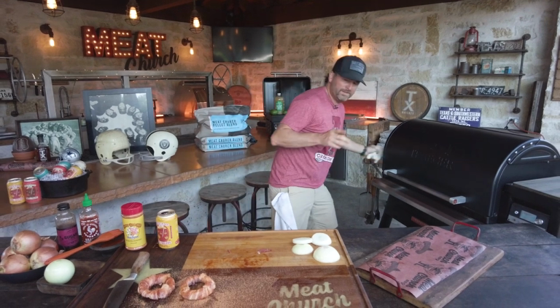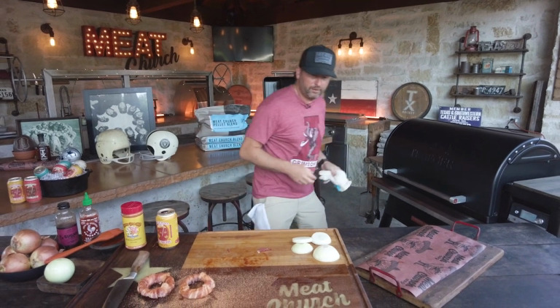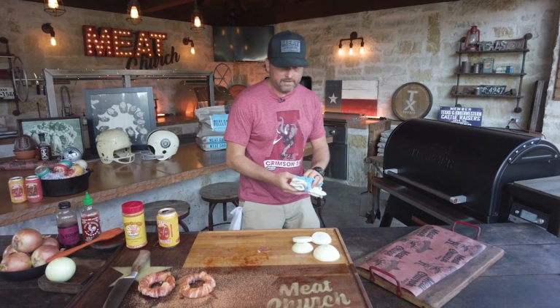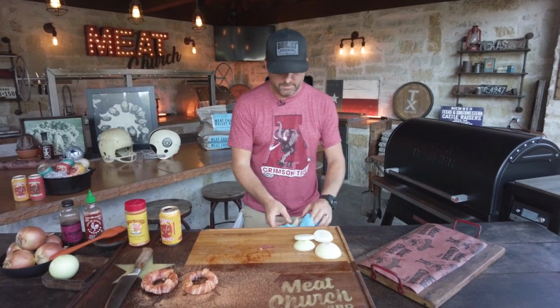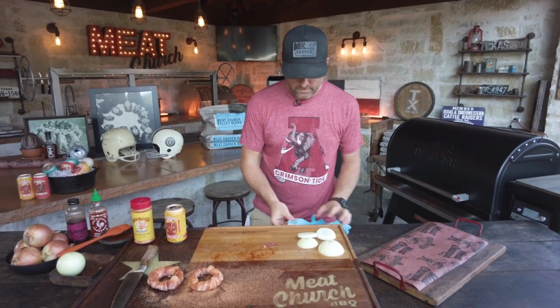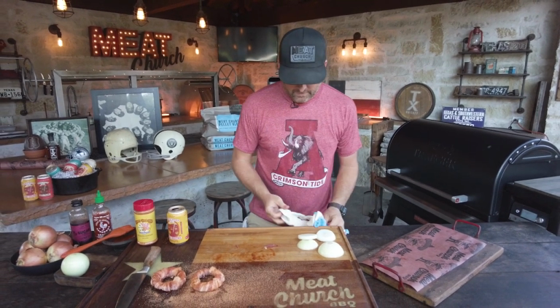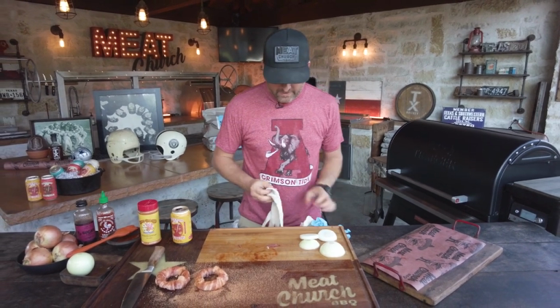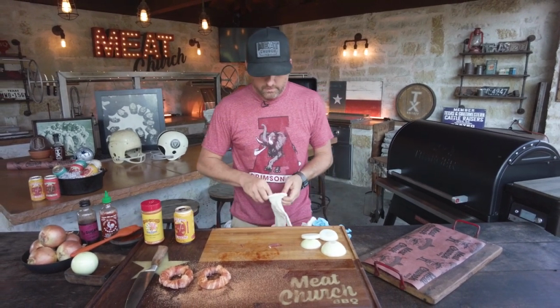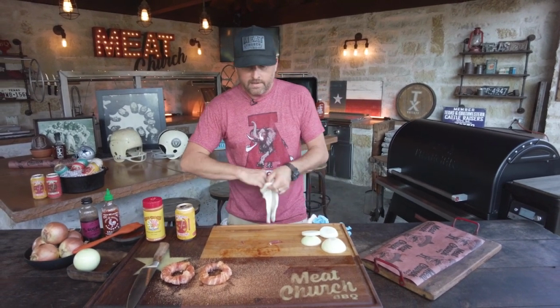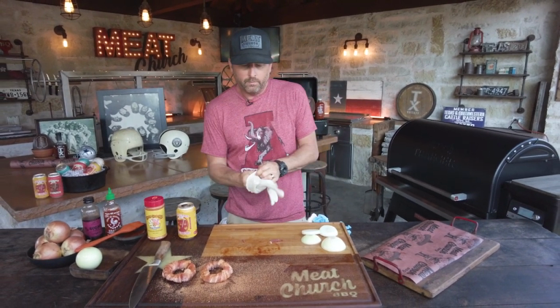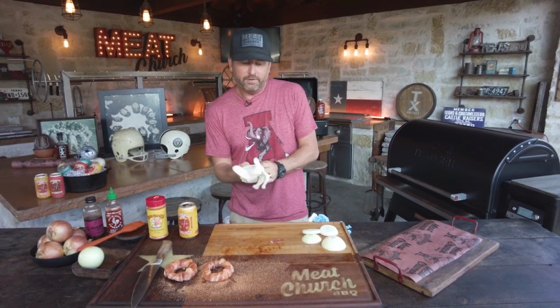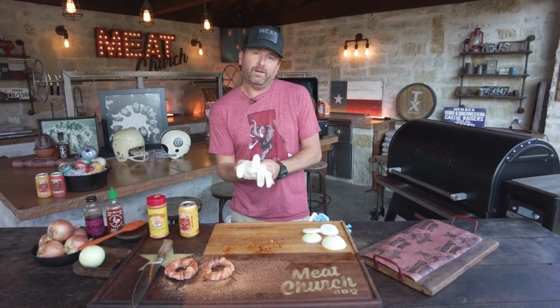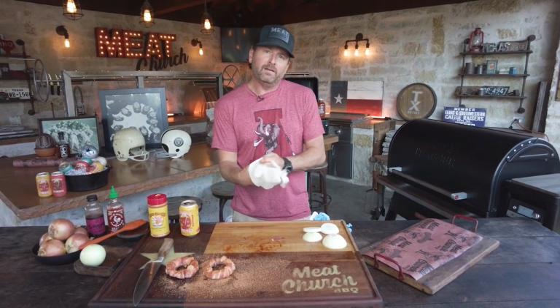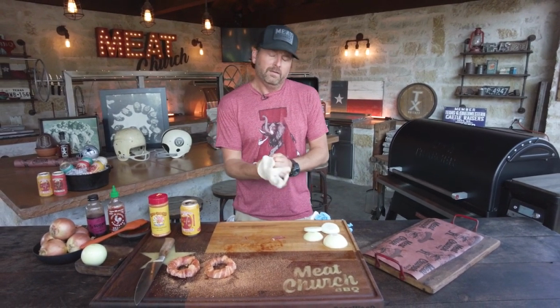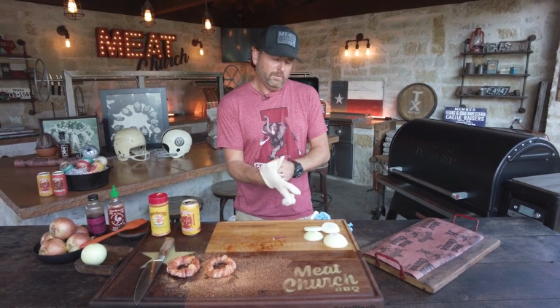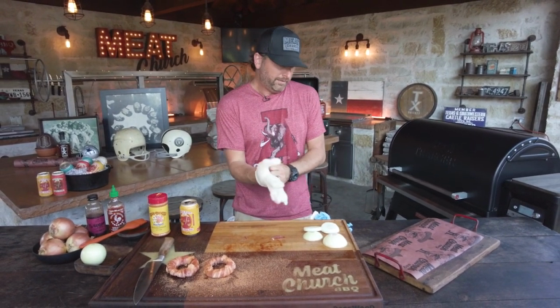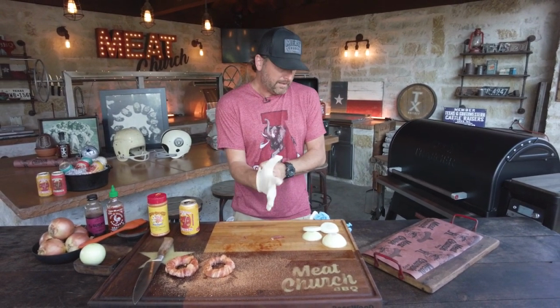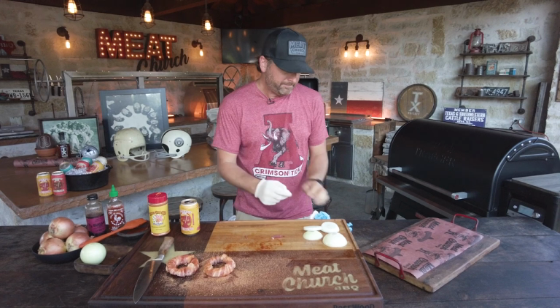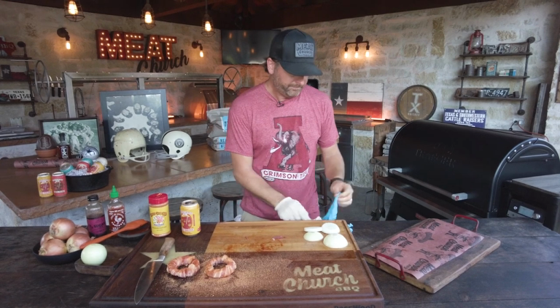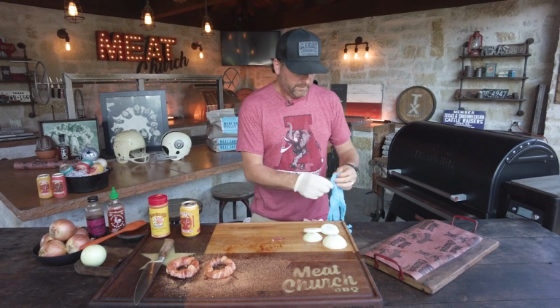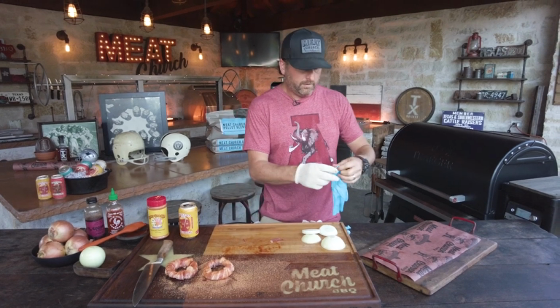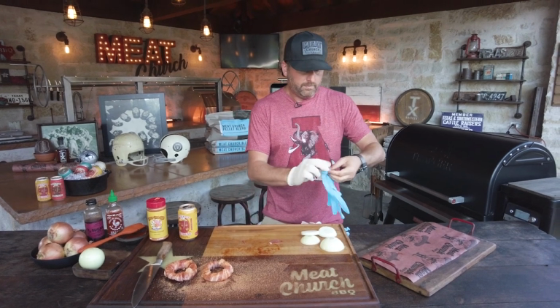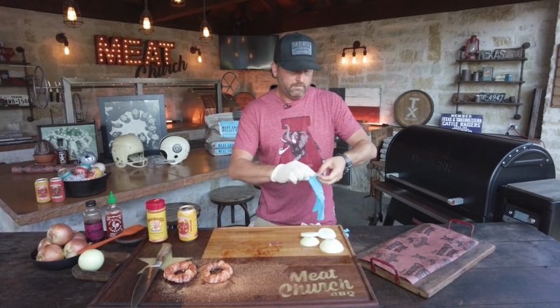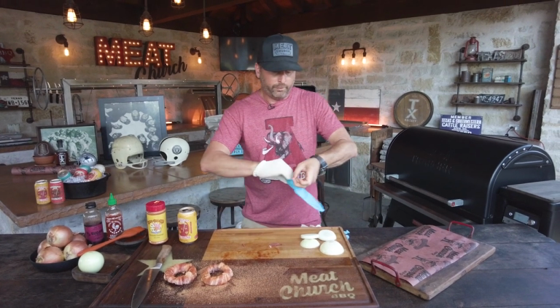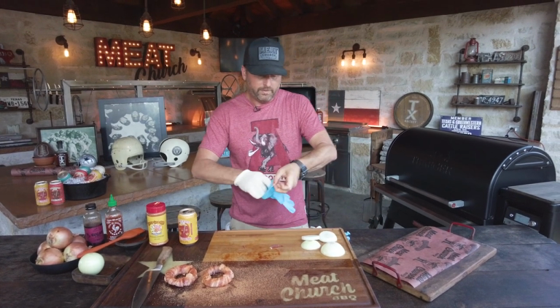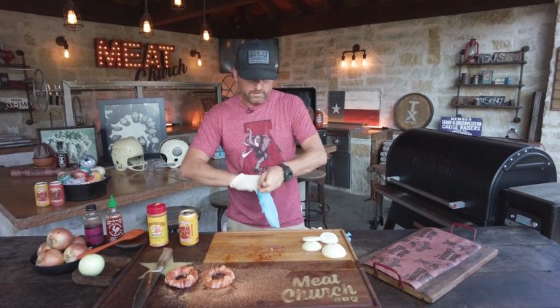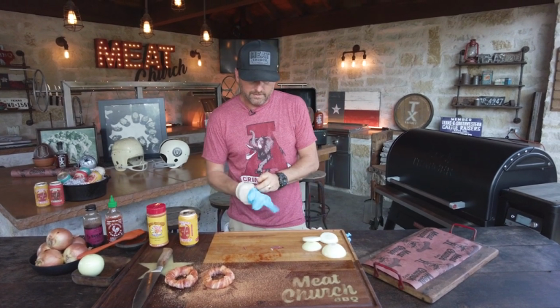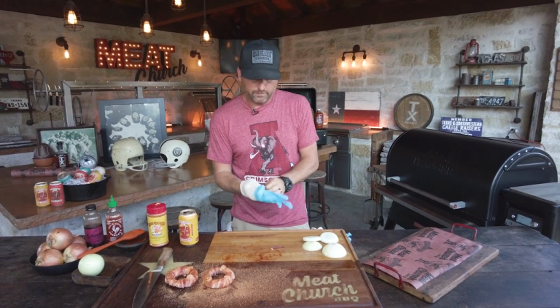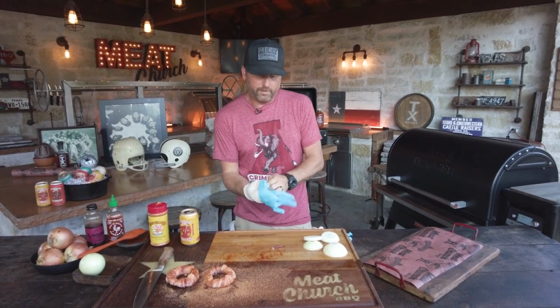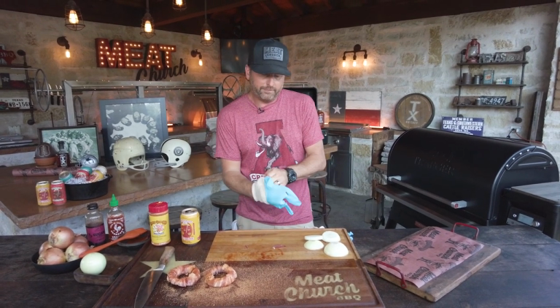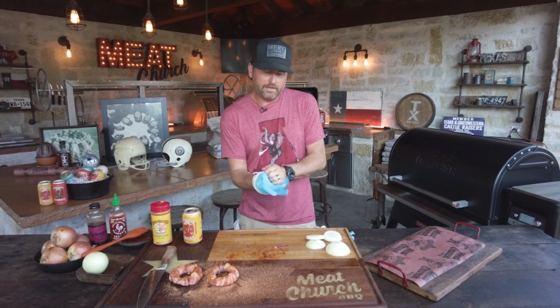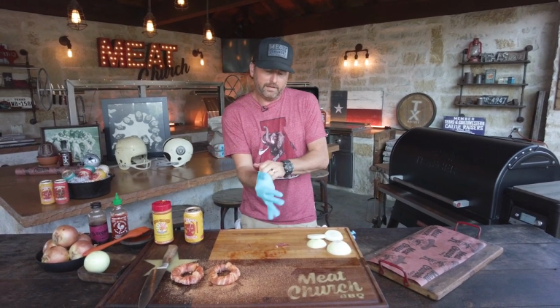Wood's an ingredient. So pair whatever you're cooking with the appropriate wood. I think this blend is great for a lot of things.